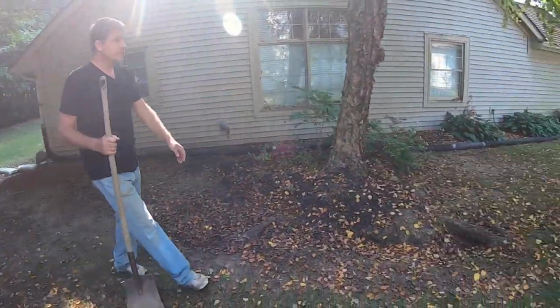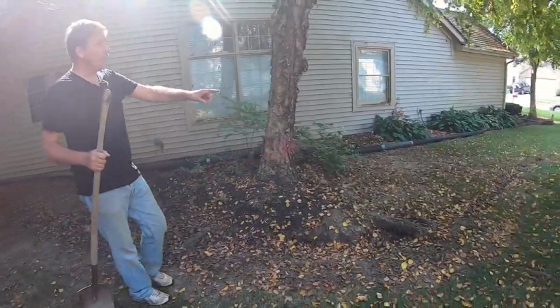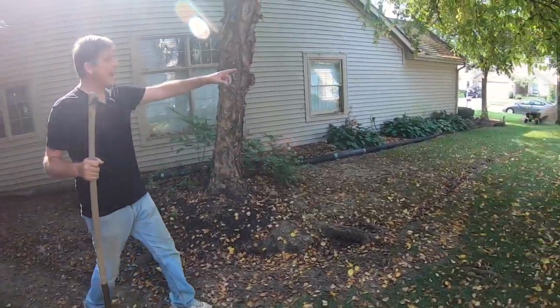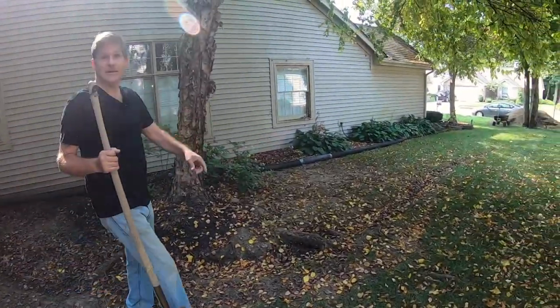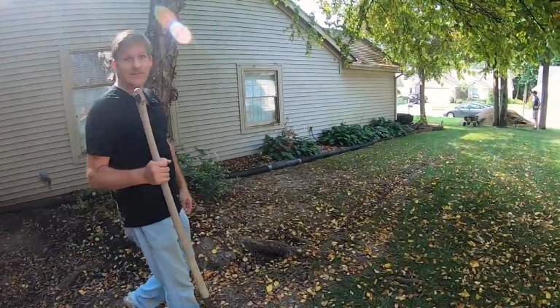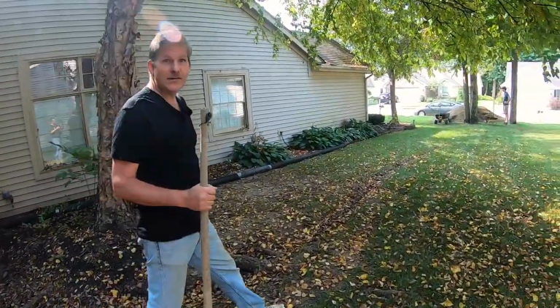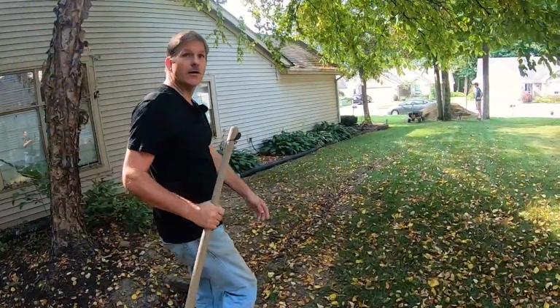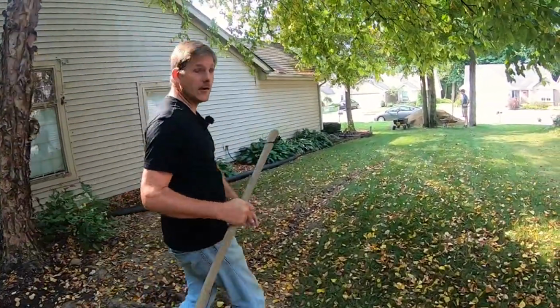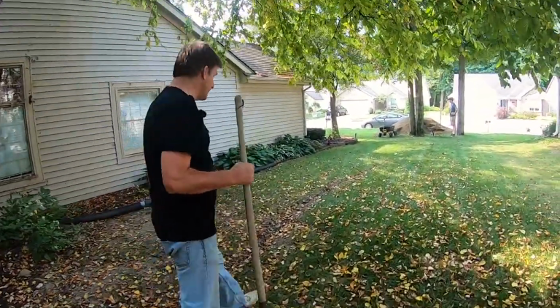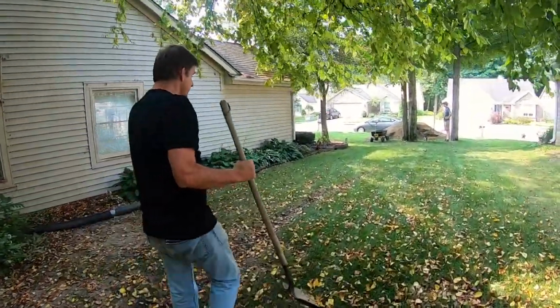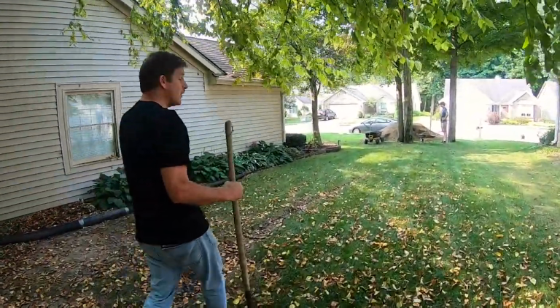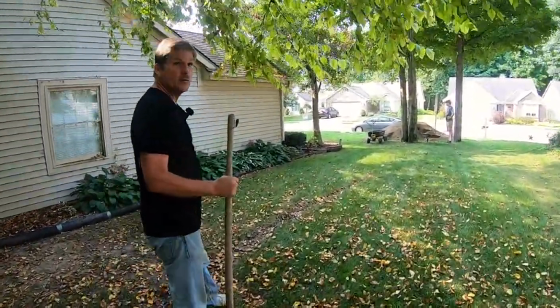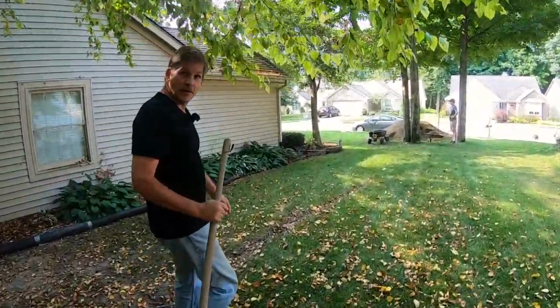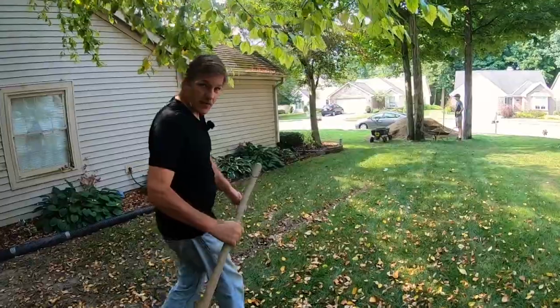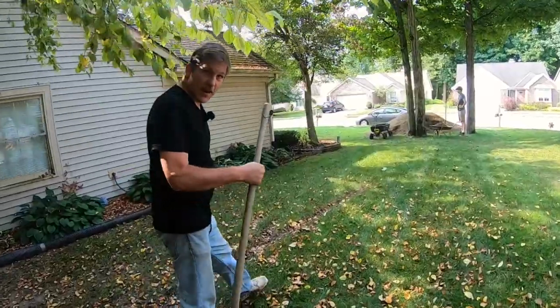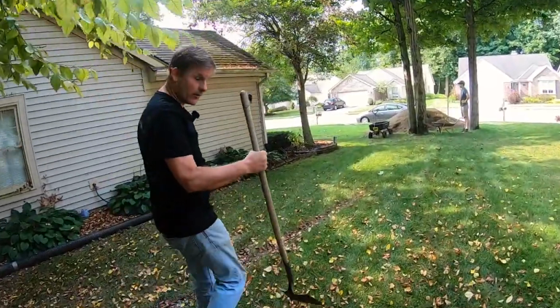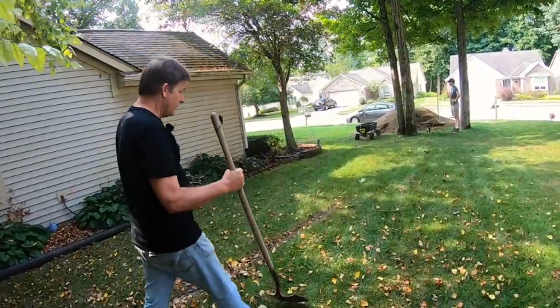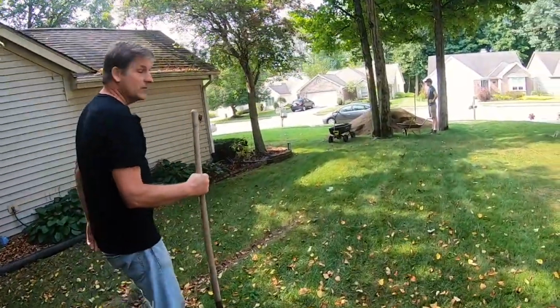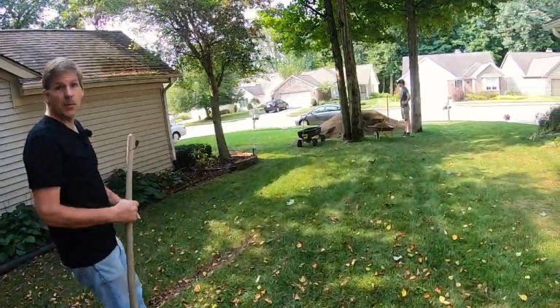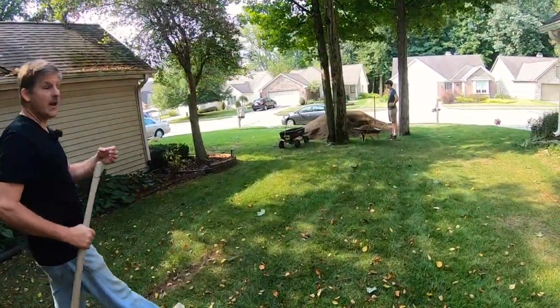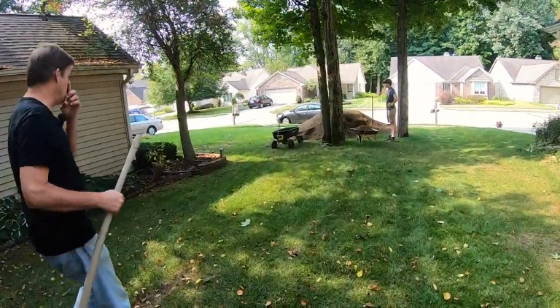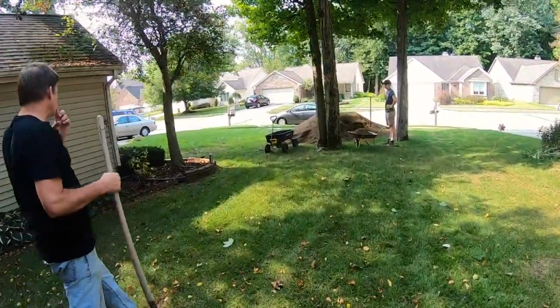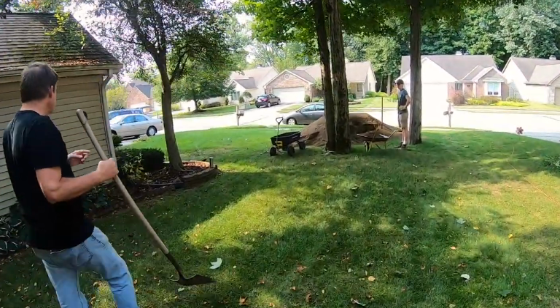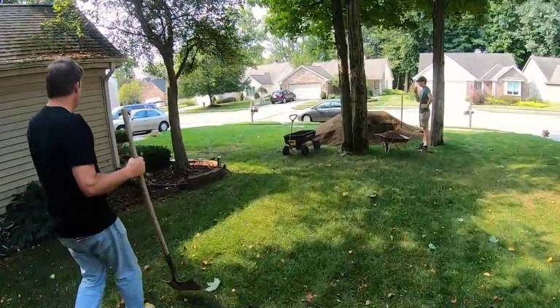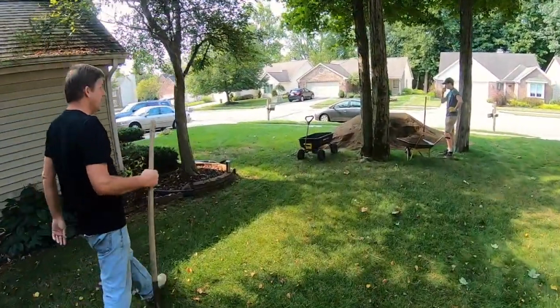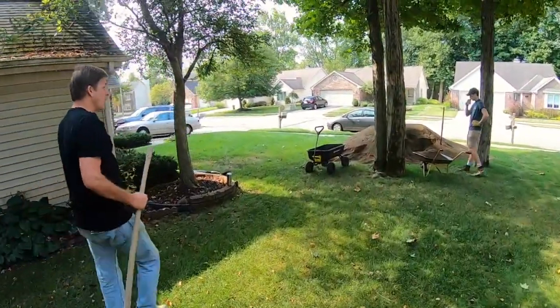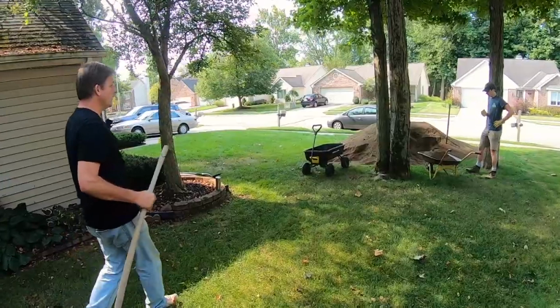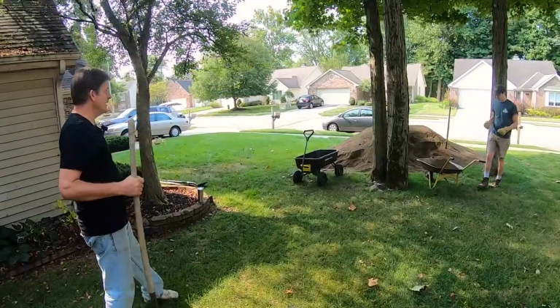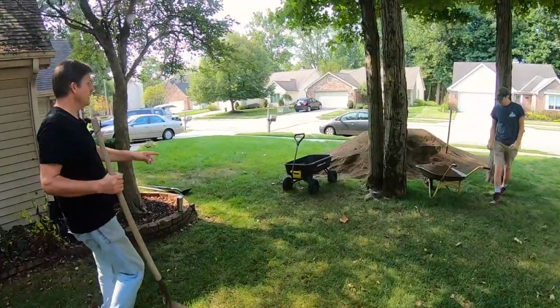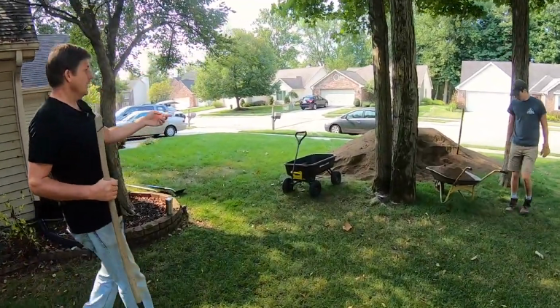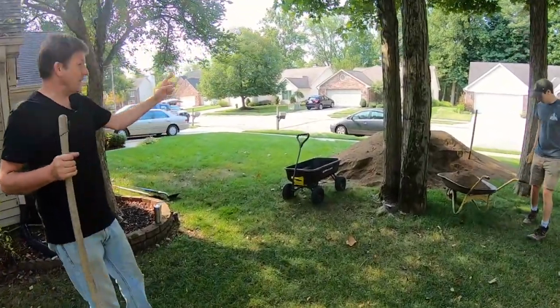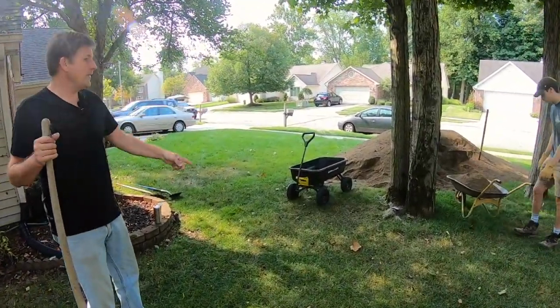What we got is seven yards of brown pulverized topsoil, which is good for planting grass. And so what we're doing is we have to move that.